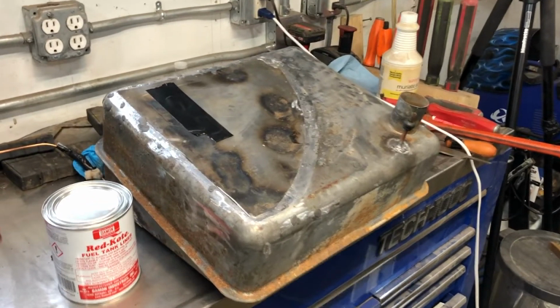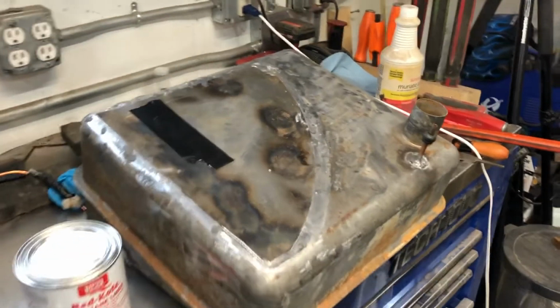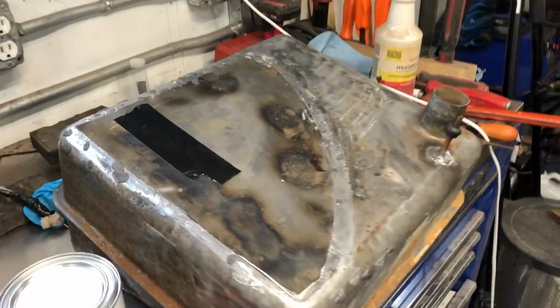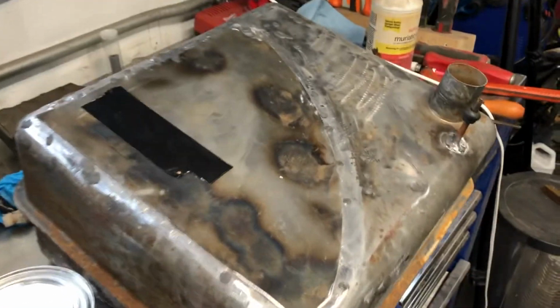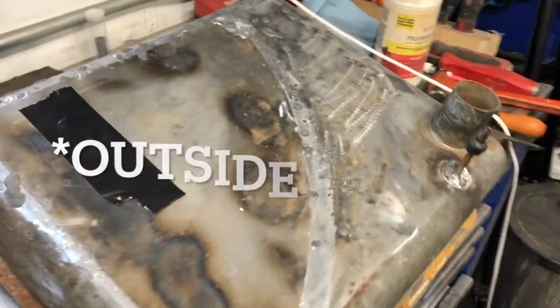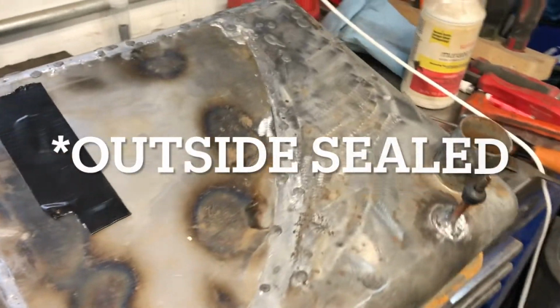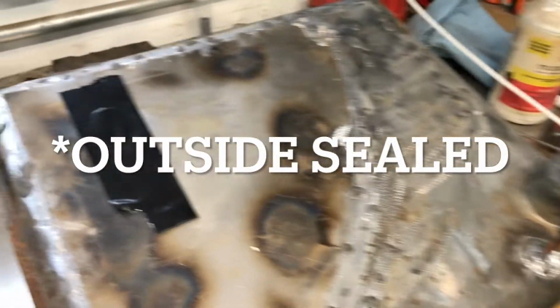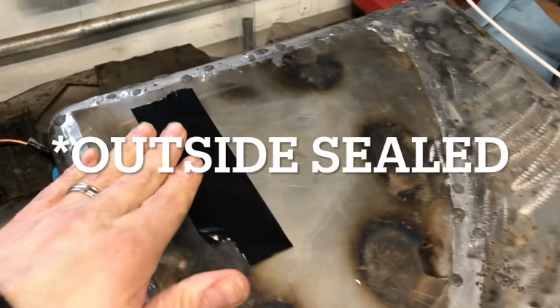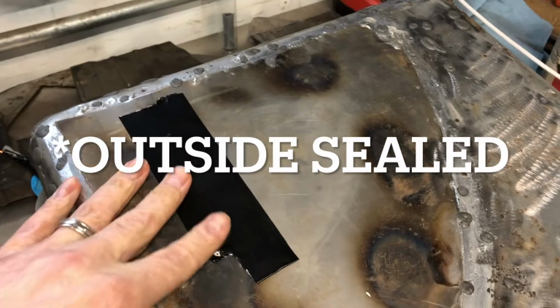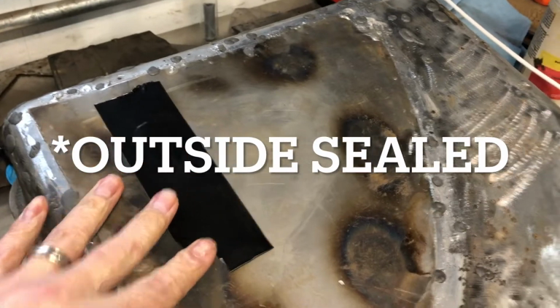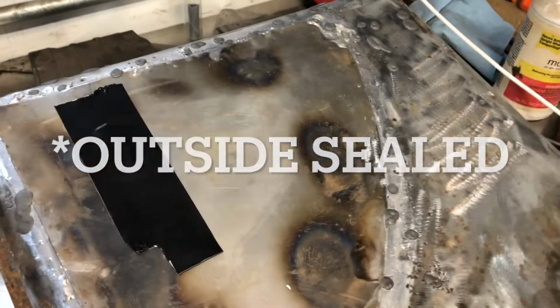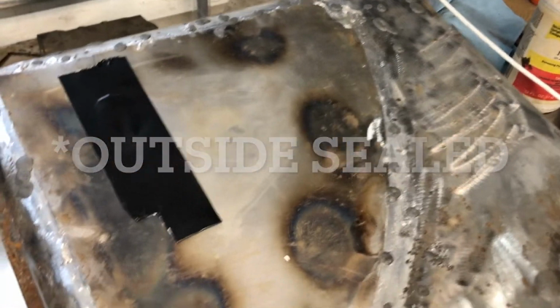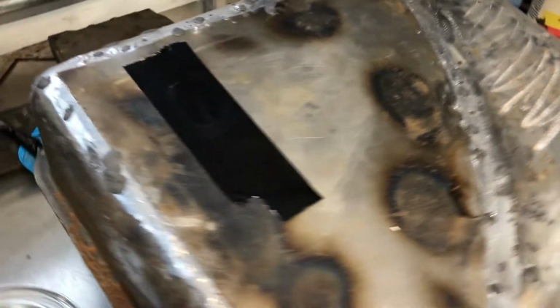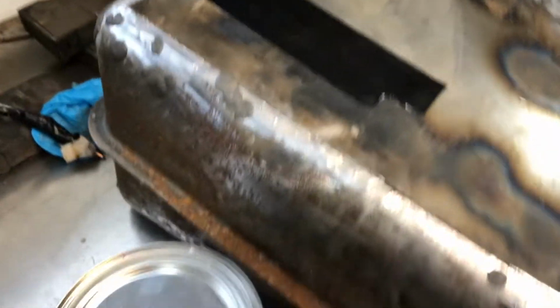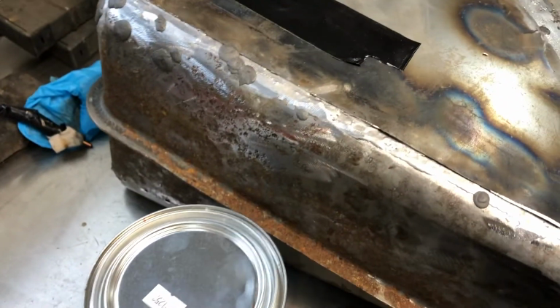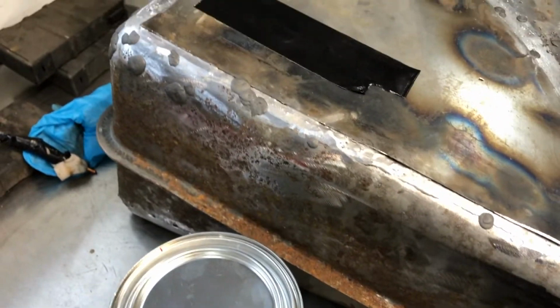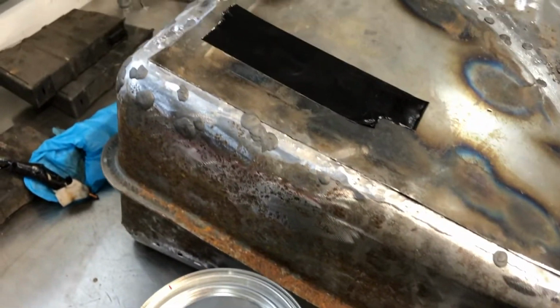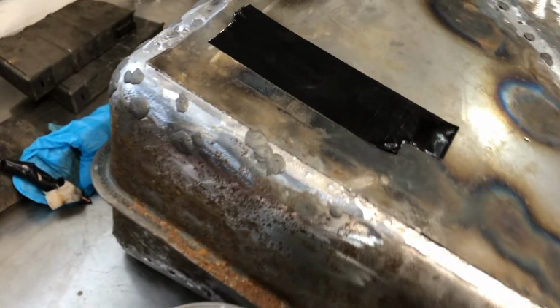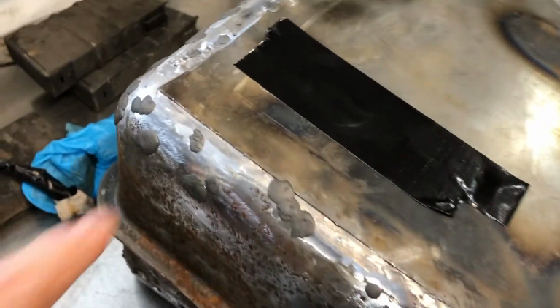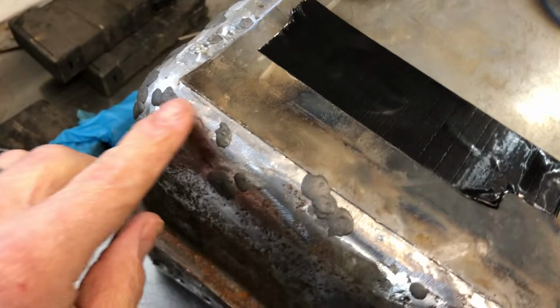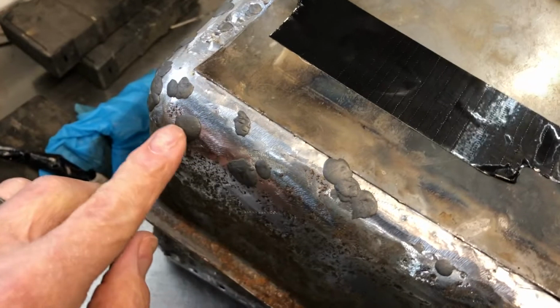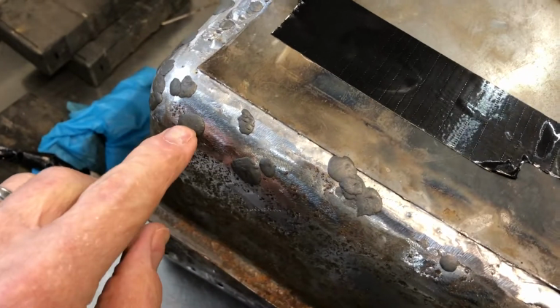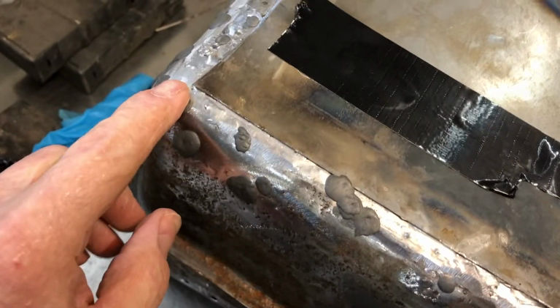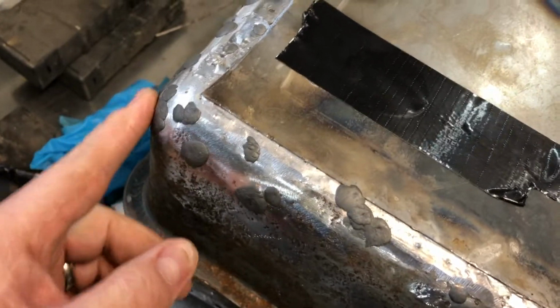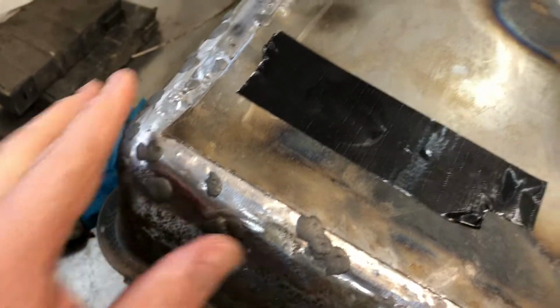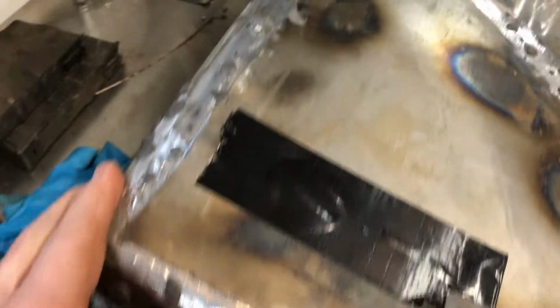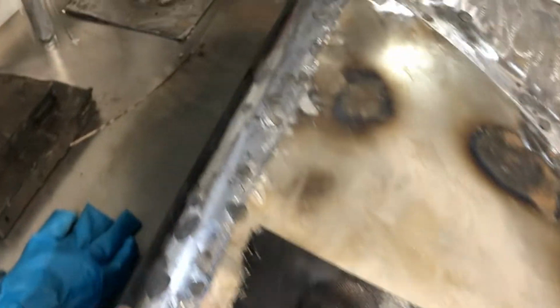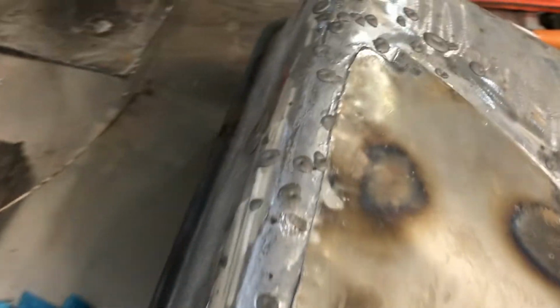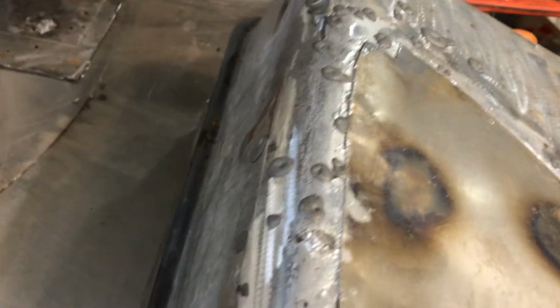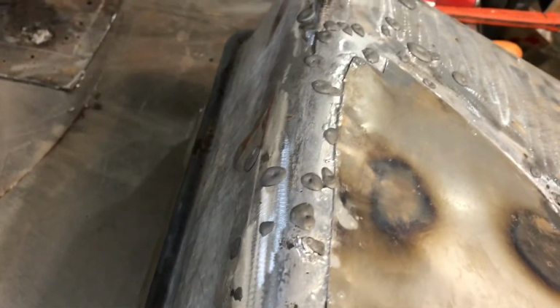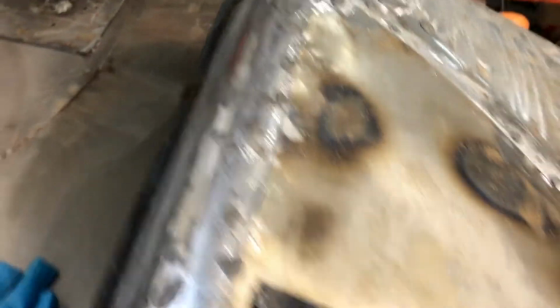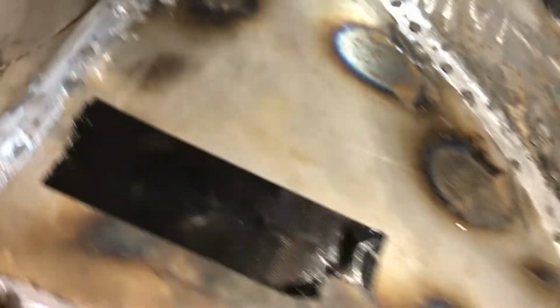We have the tank all sealed up. We have a little piece of tape over the openings because we're going to do the seal coat on the inside. We have our soldered patch on and then we have all these little holes plugged. As far as we know, it's plugged.